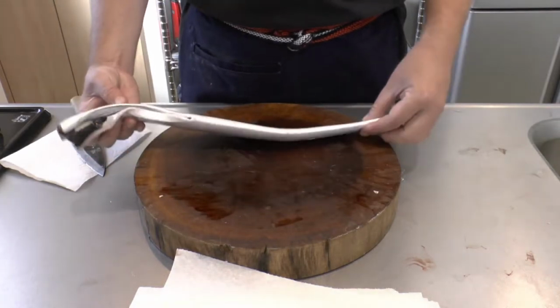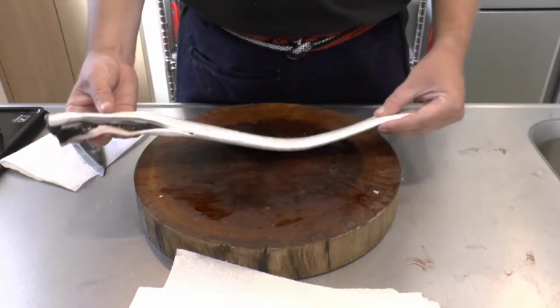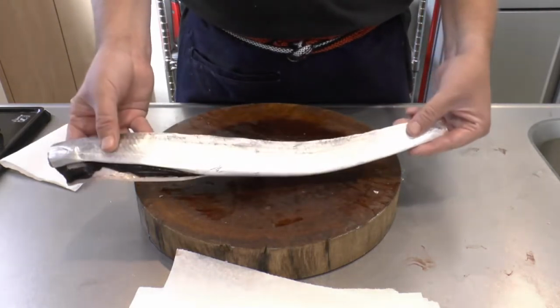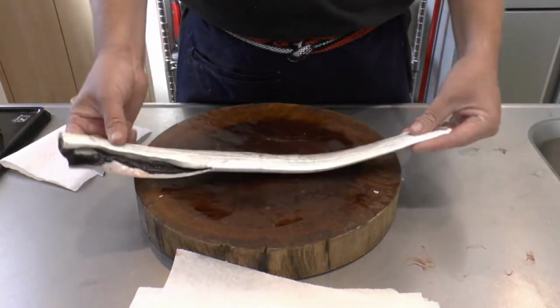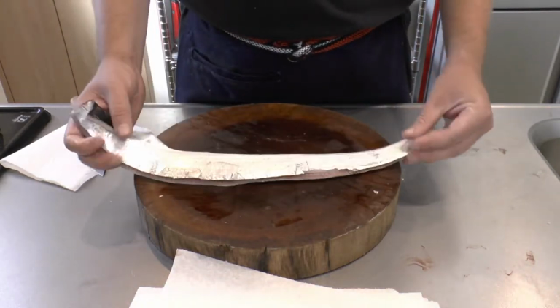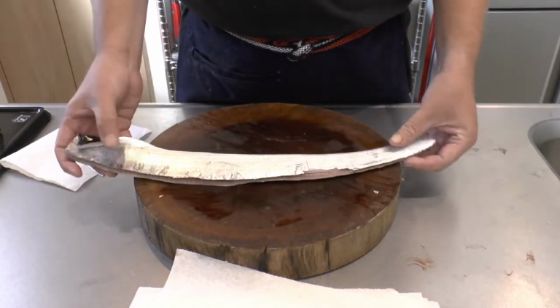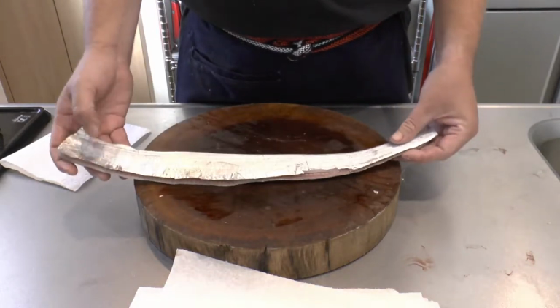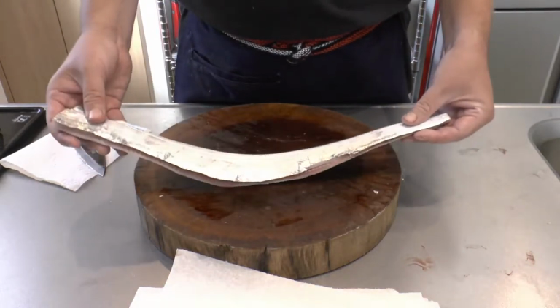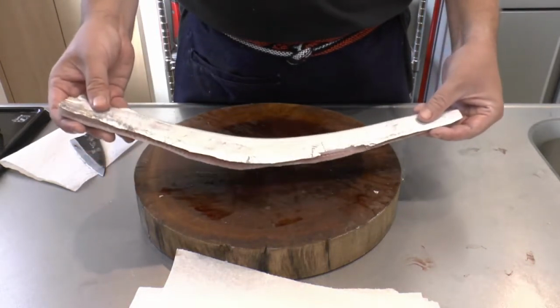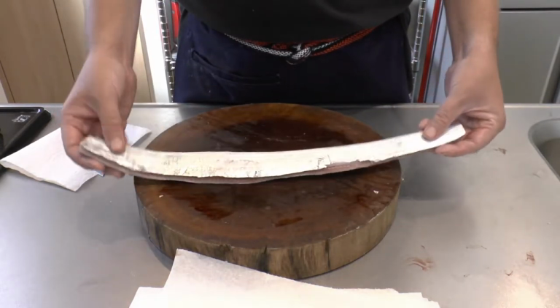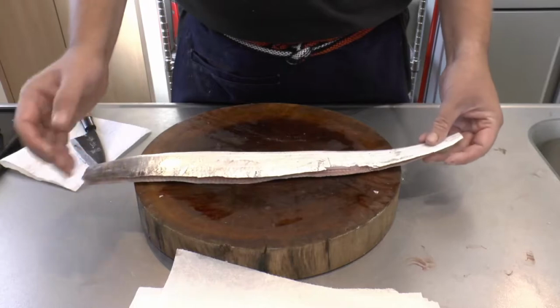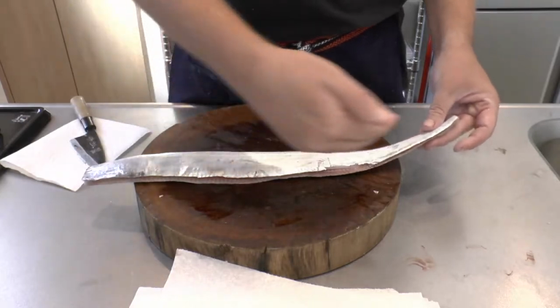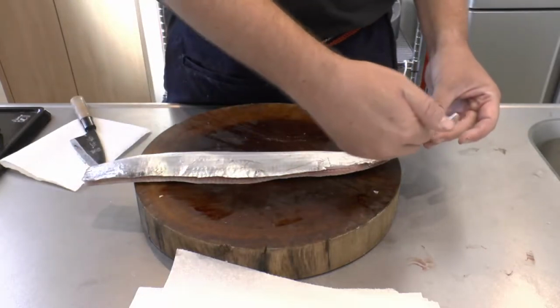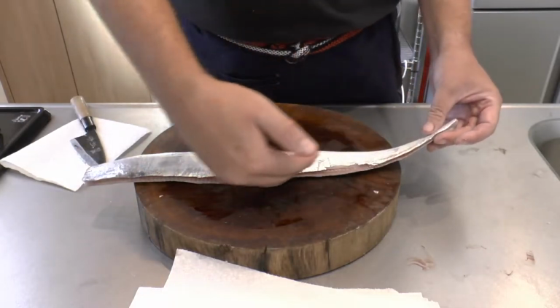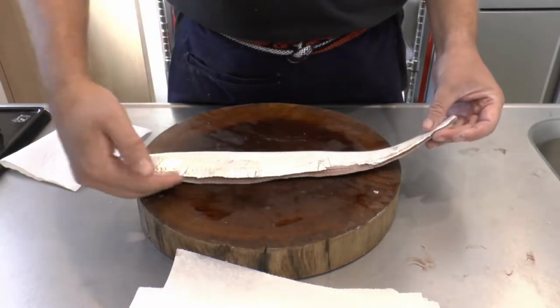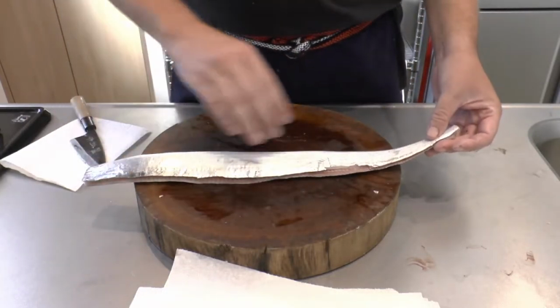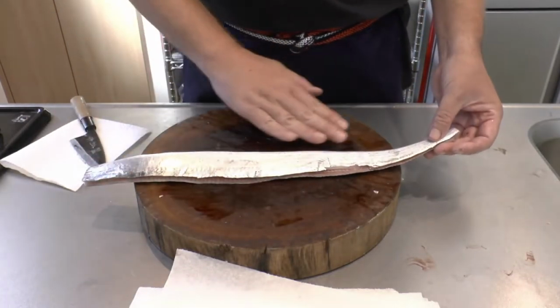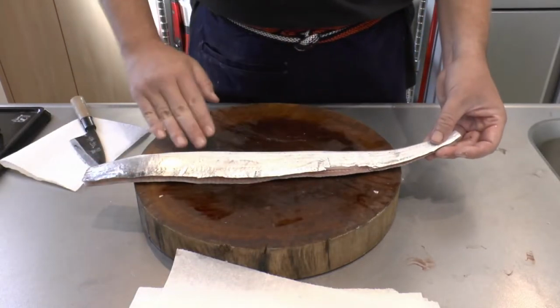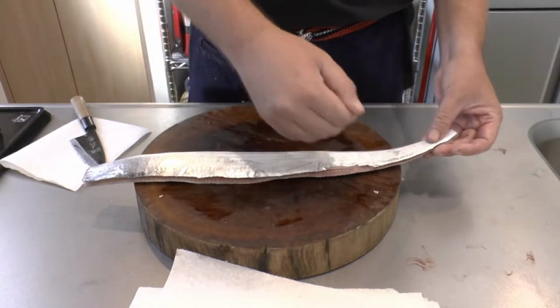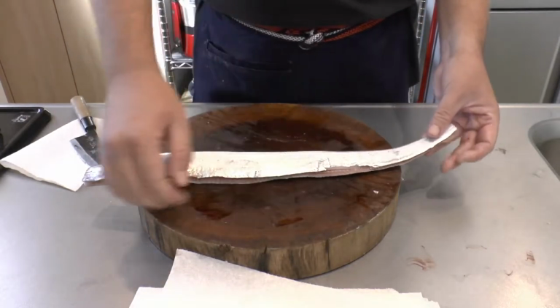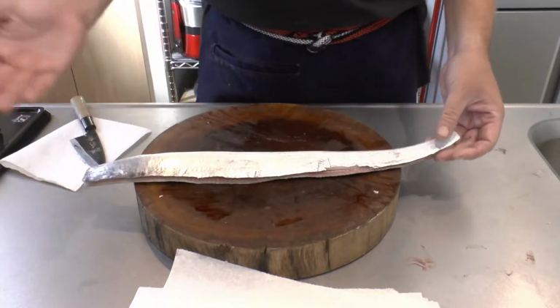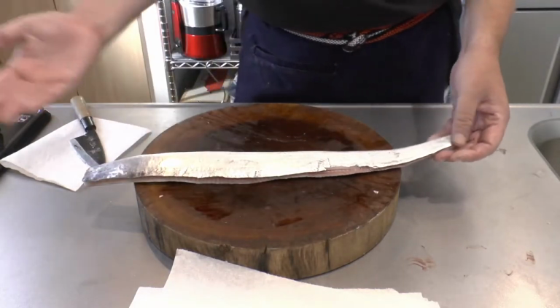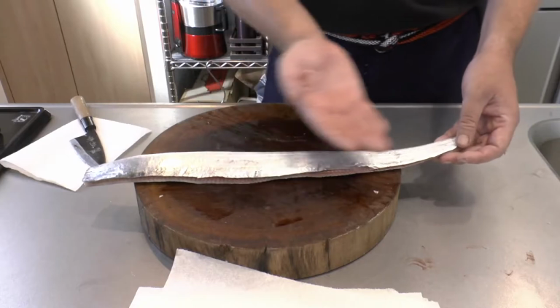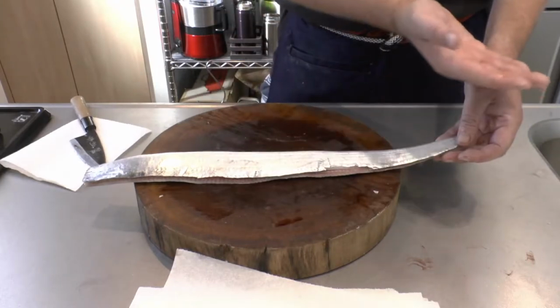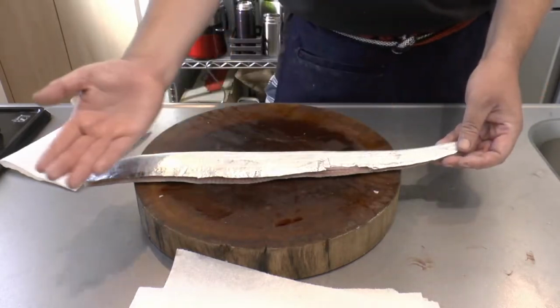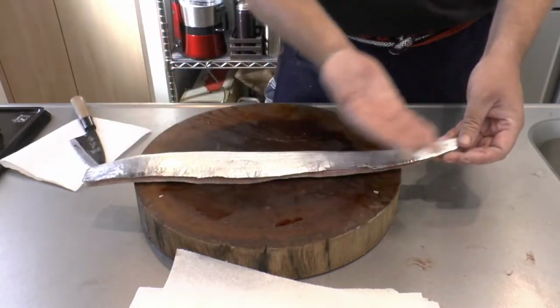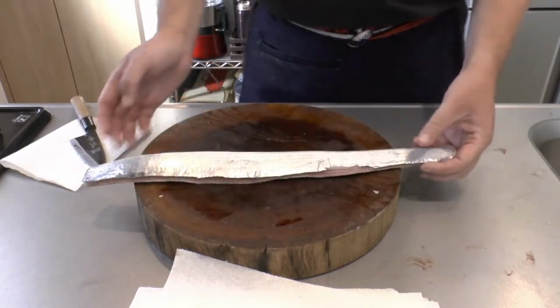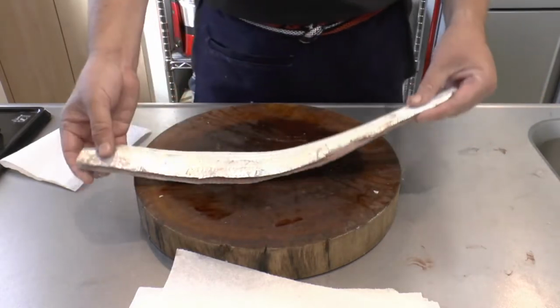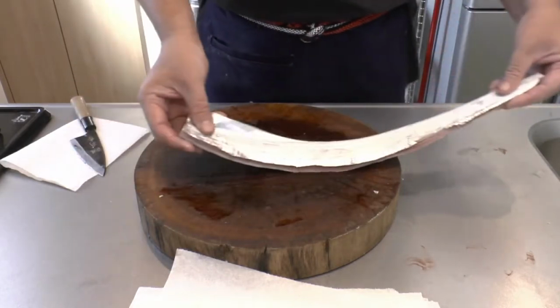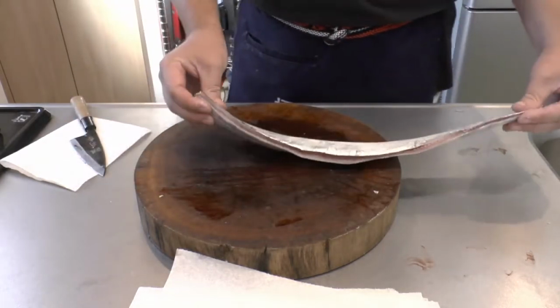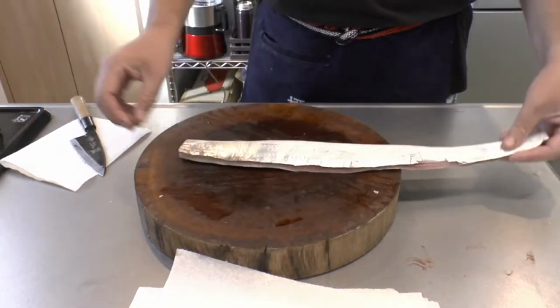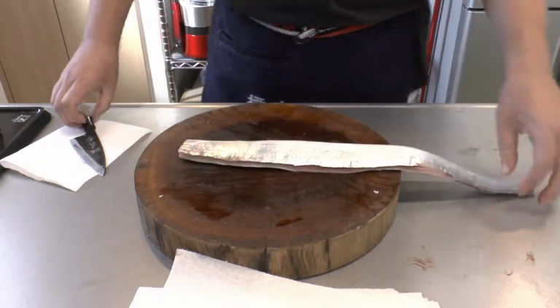Now it's just like dealing with any other sashimi. We make guideline cuts on both the abdominal and dorsal side, and then just peel the fillet off like that. Let's do it.